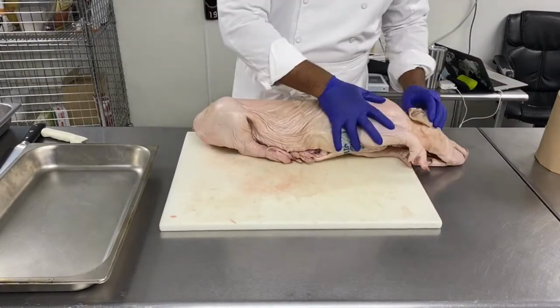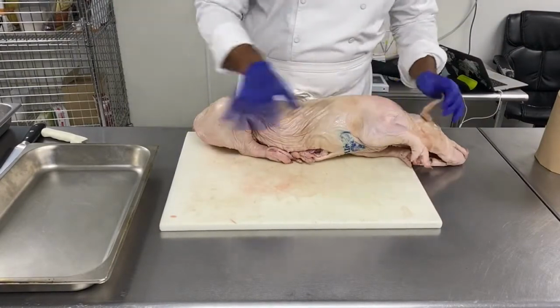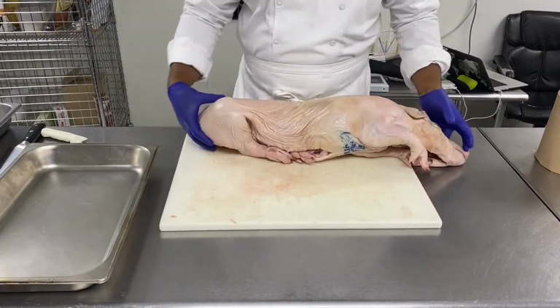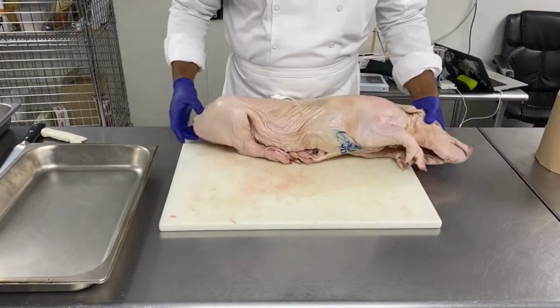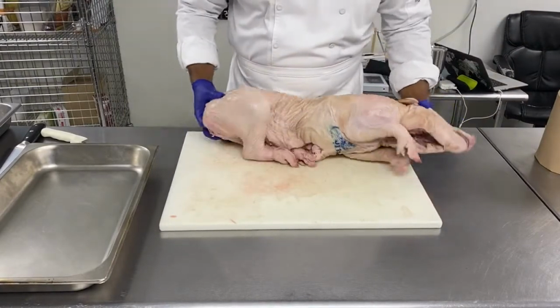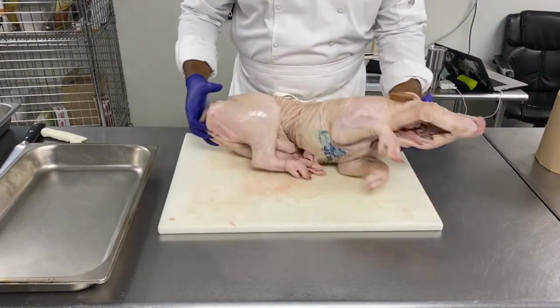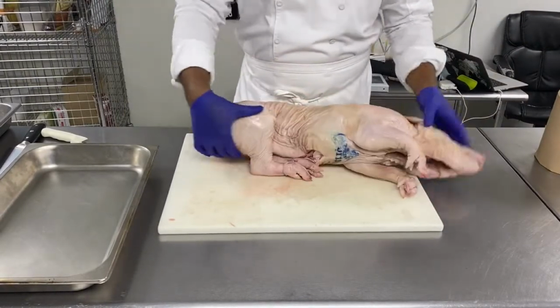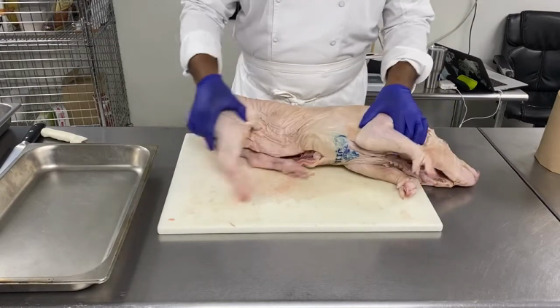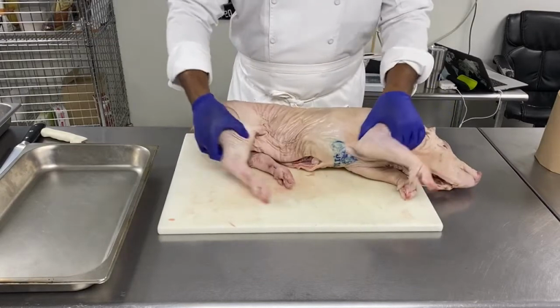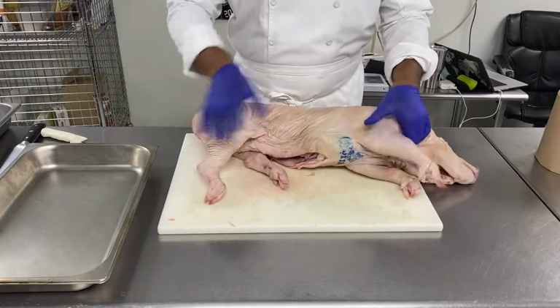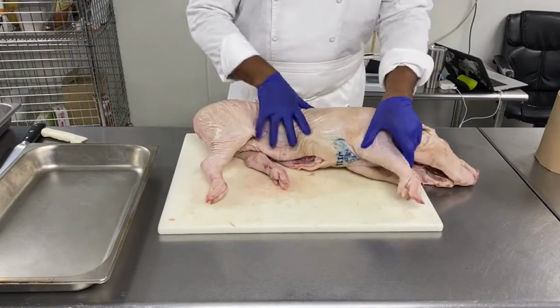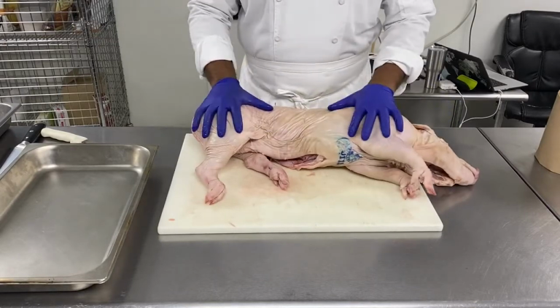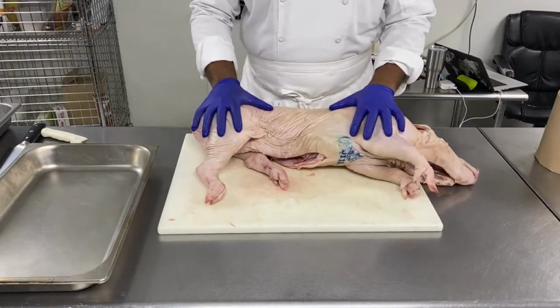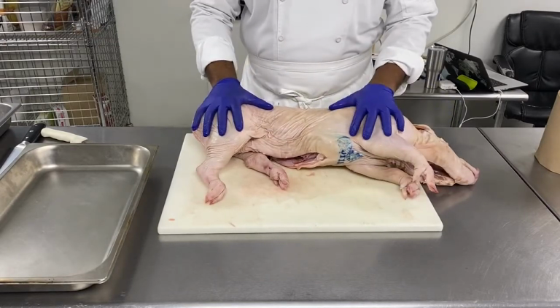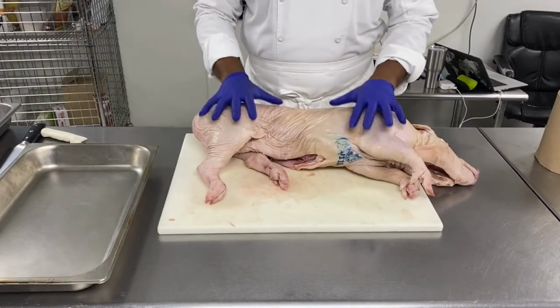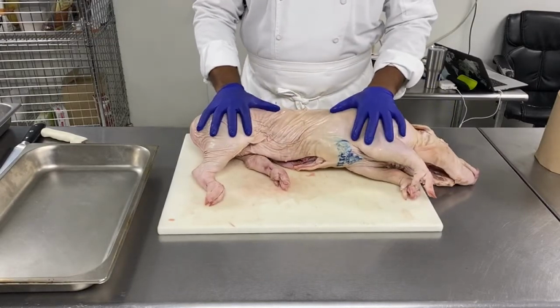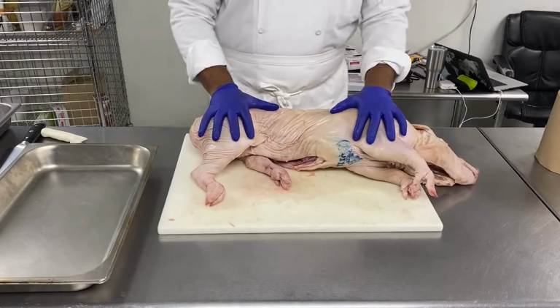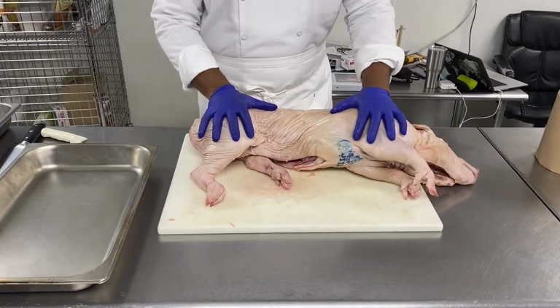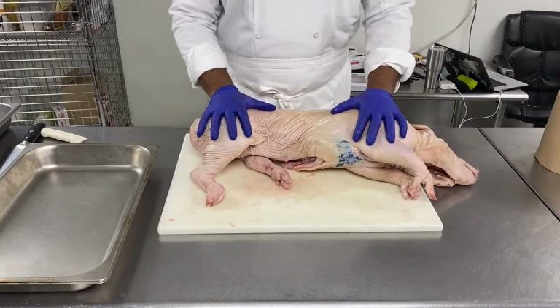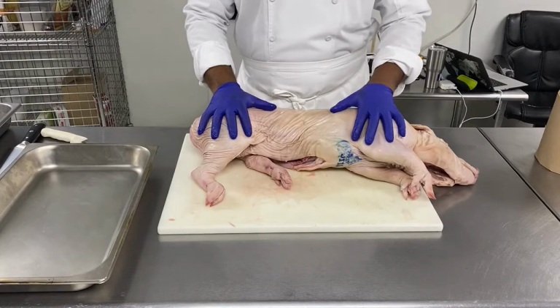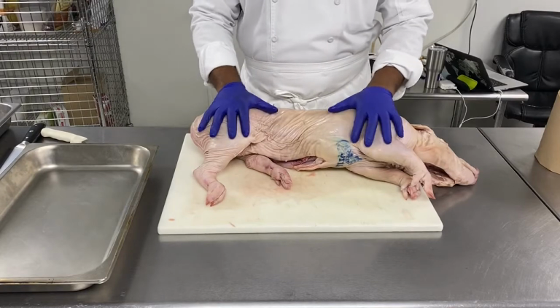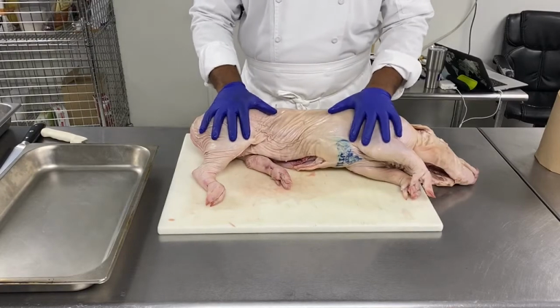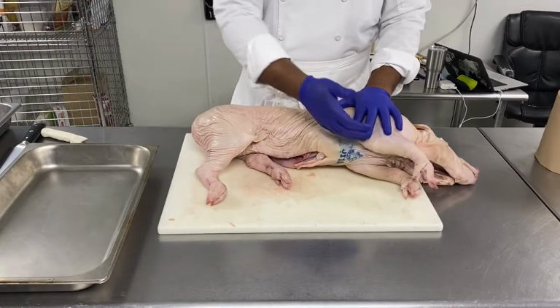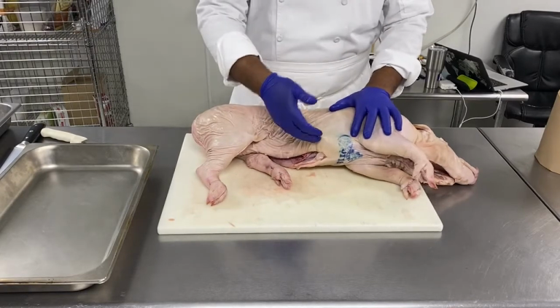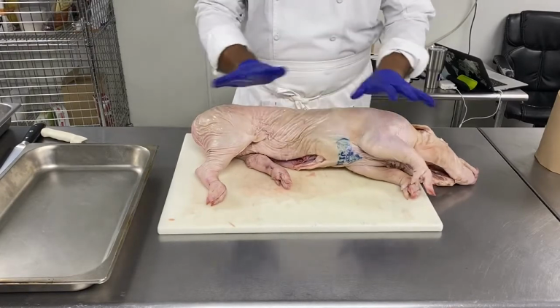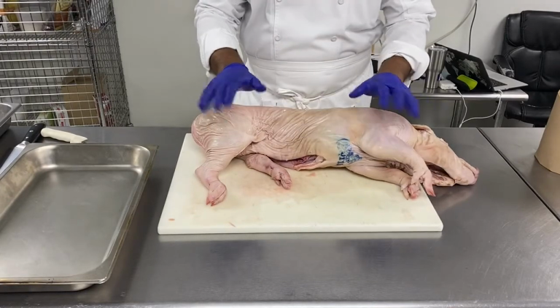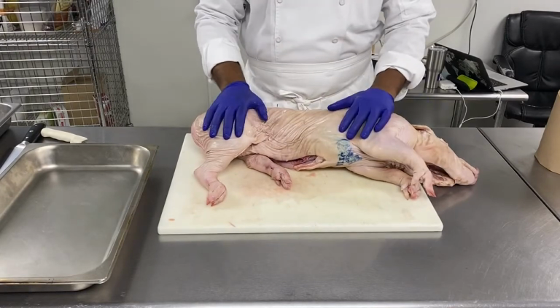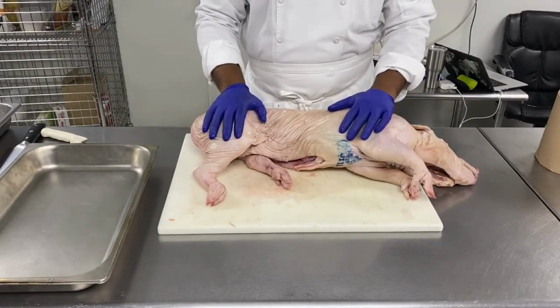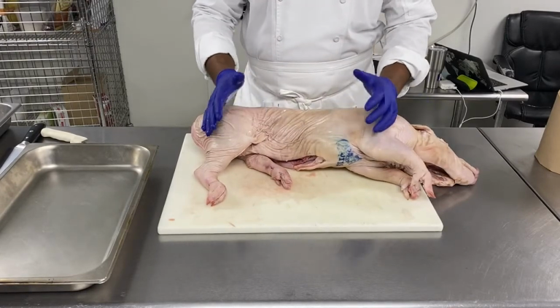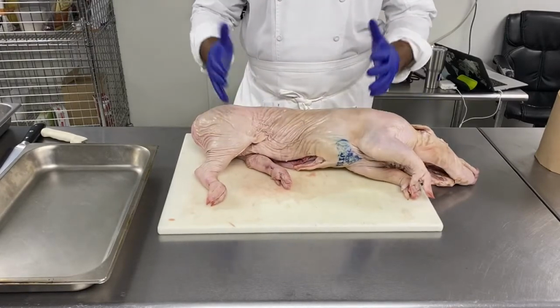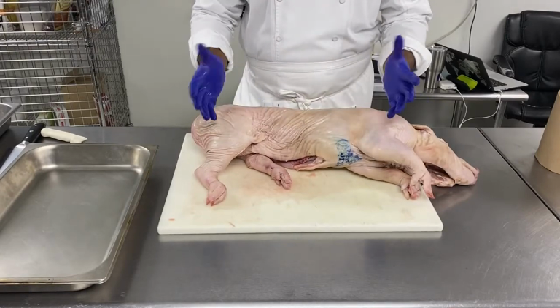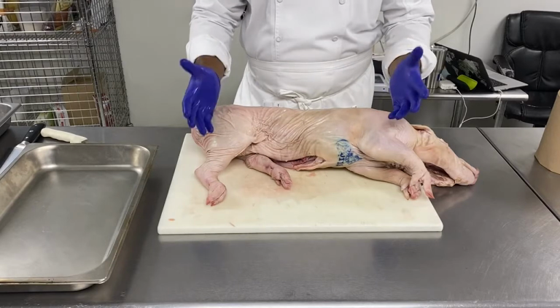So here we got a little pig. Normally we will roast the pig whole — we will cut it, spread it open and roast it, barbecue it, smoke it.